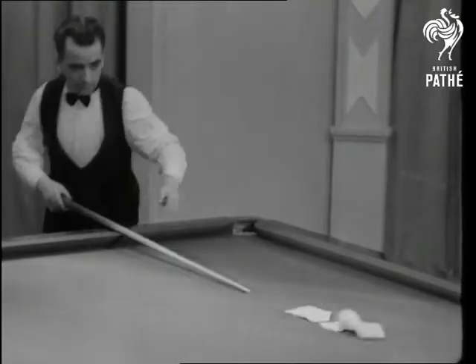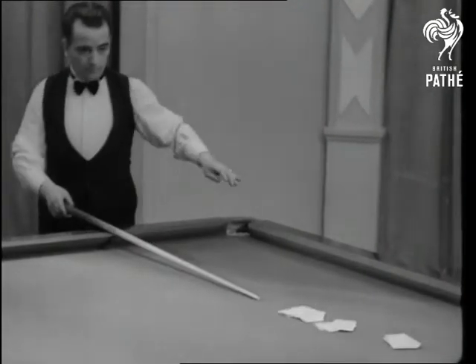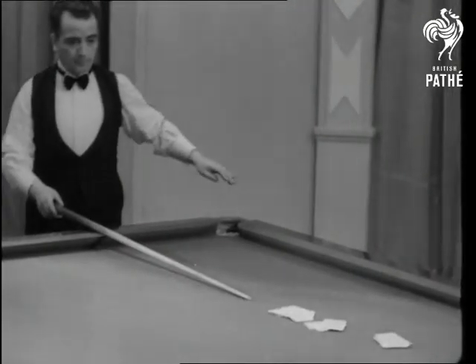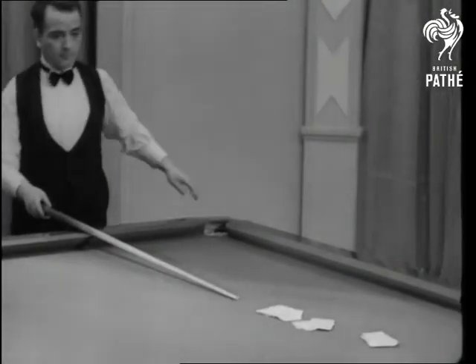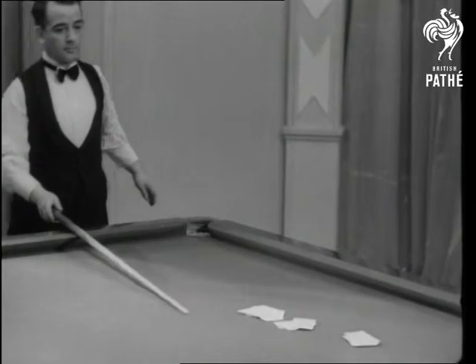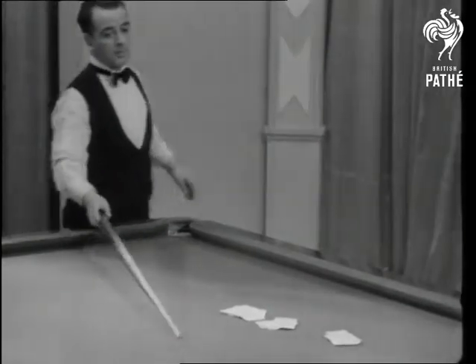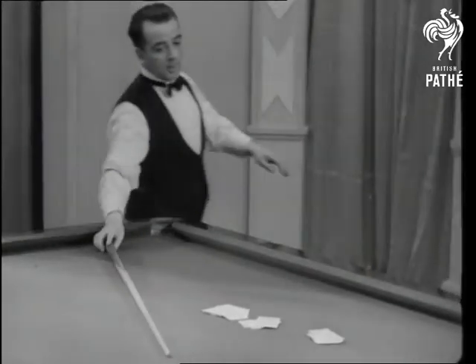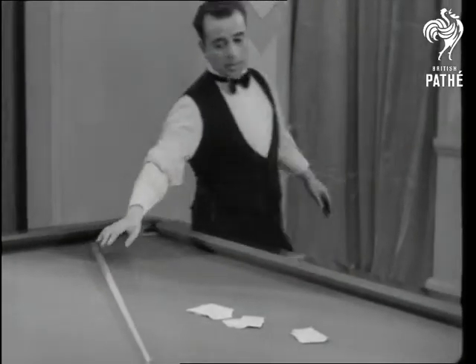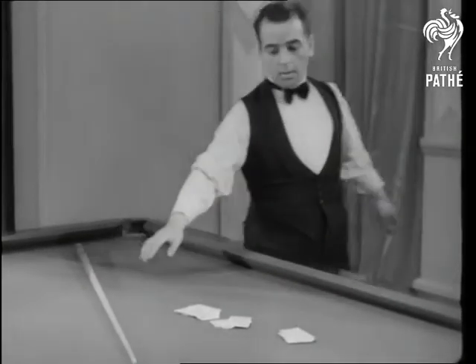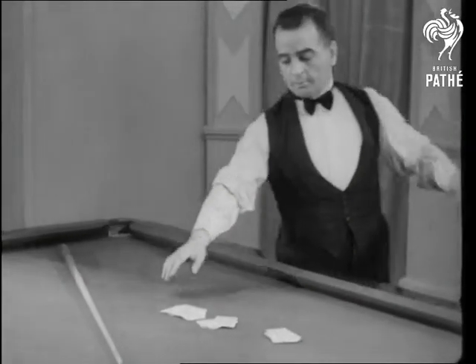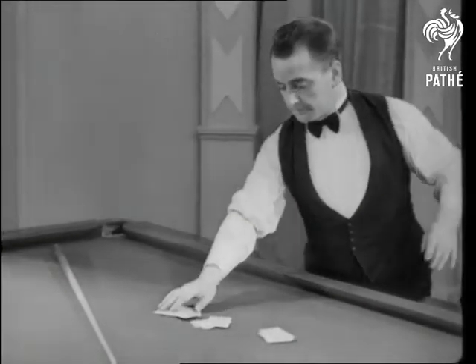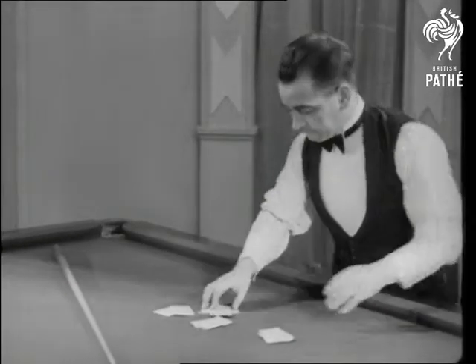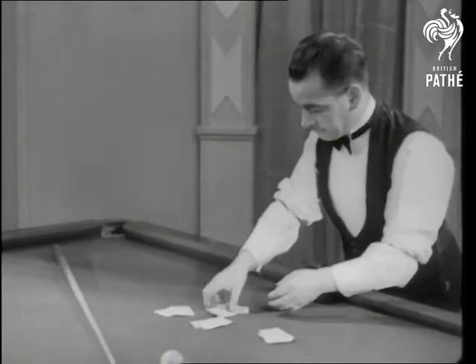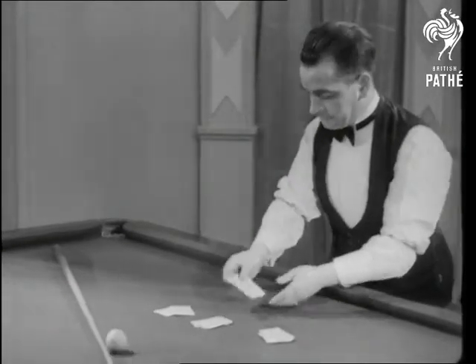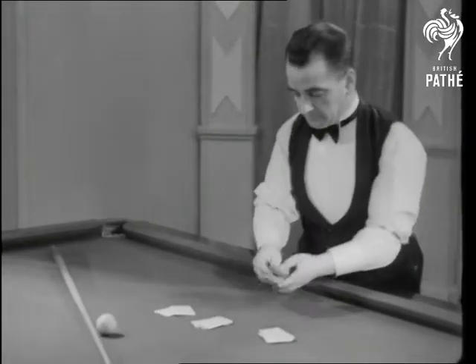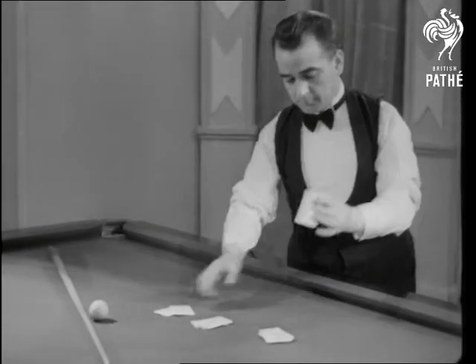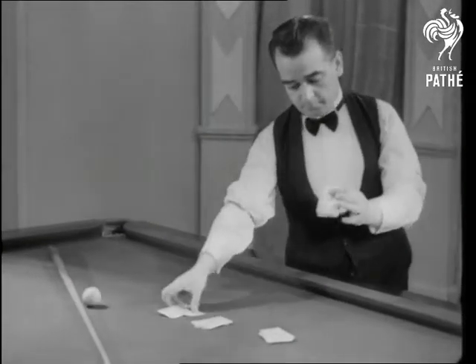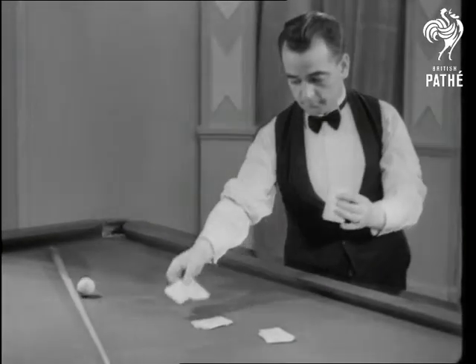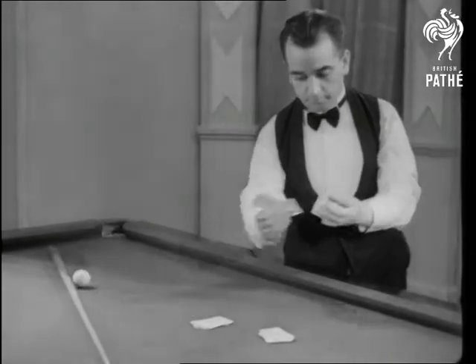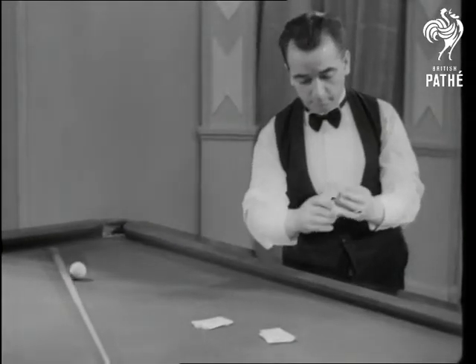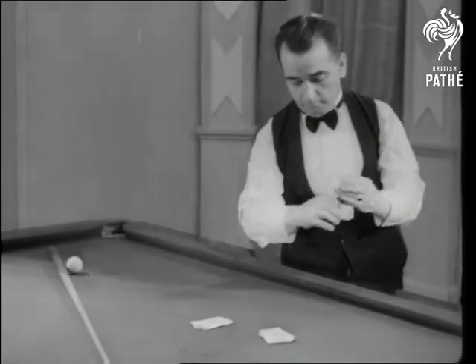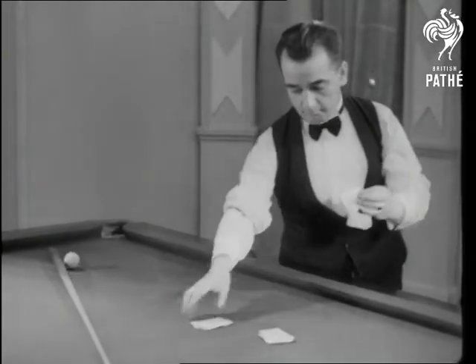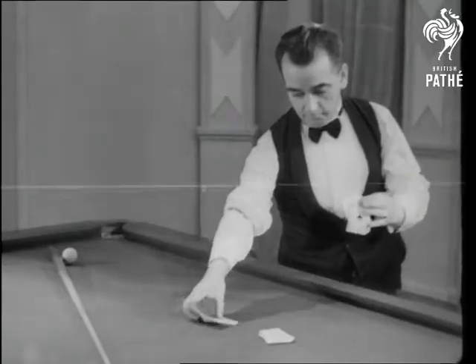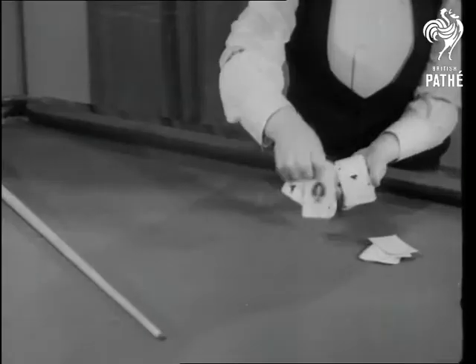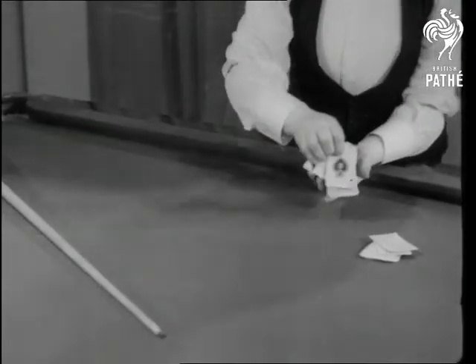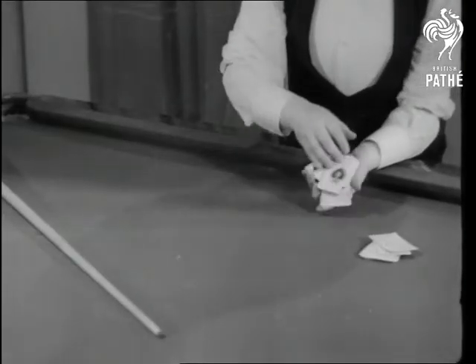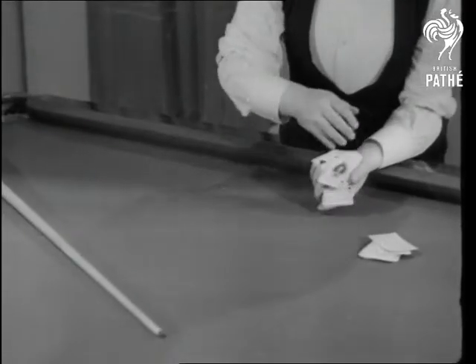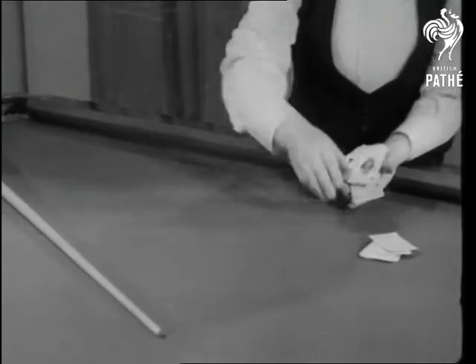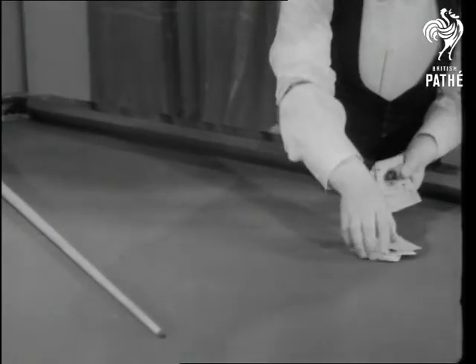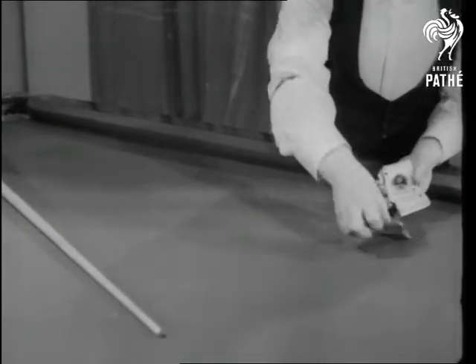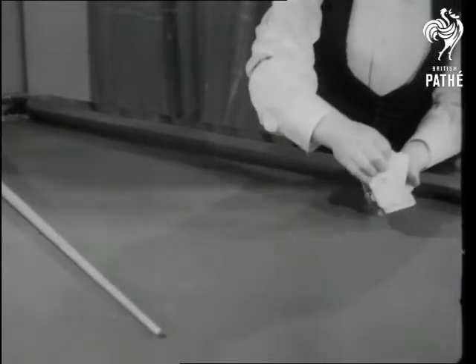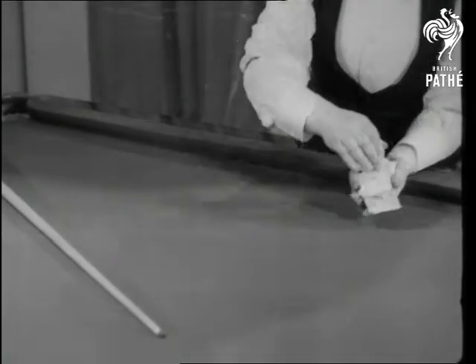There are four packs now. A cue ball has cut the original pack as neatly as any conjurer — the very deuce. Oh, sorry, it's an ace. And another, and another. In fact, they're all aces.